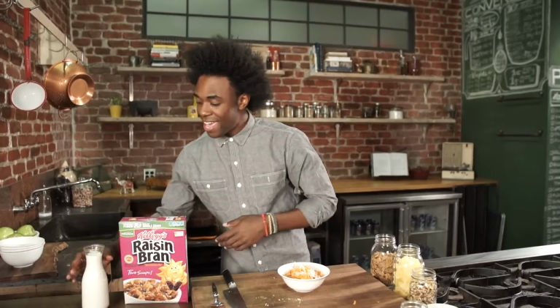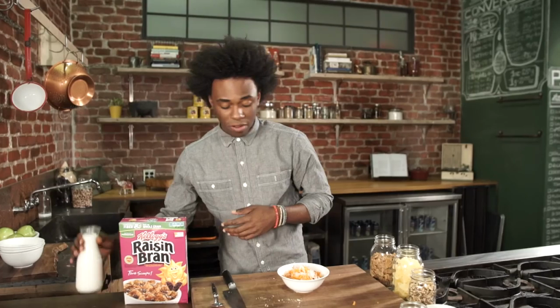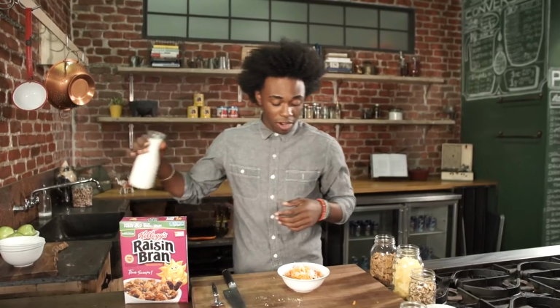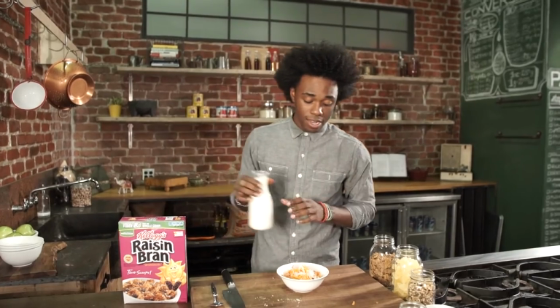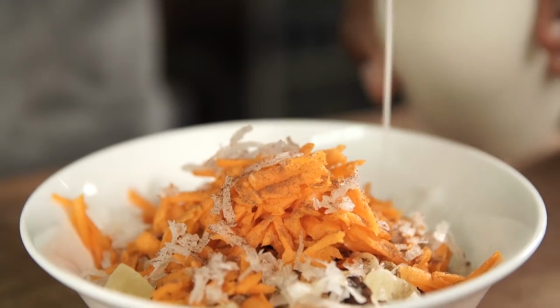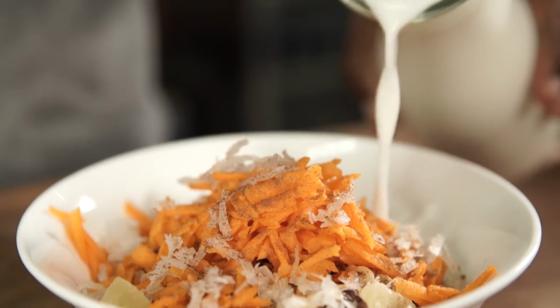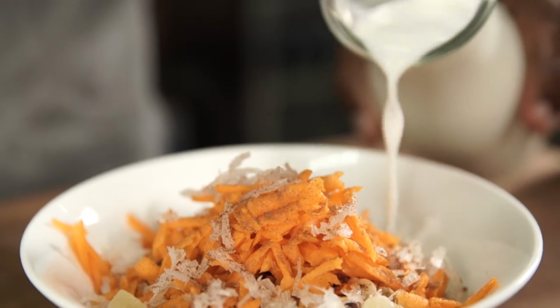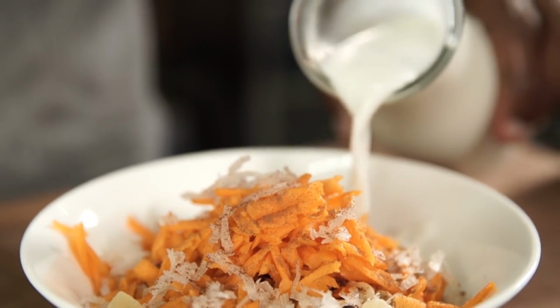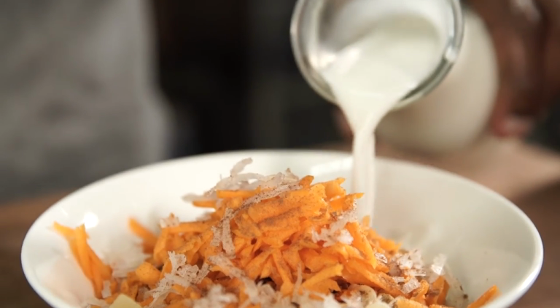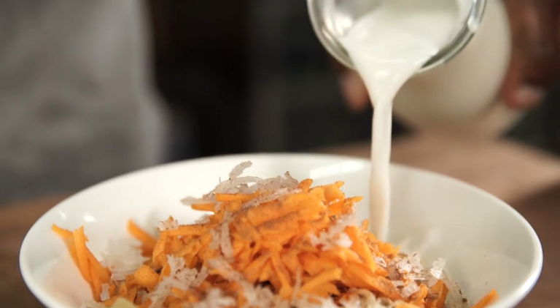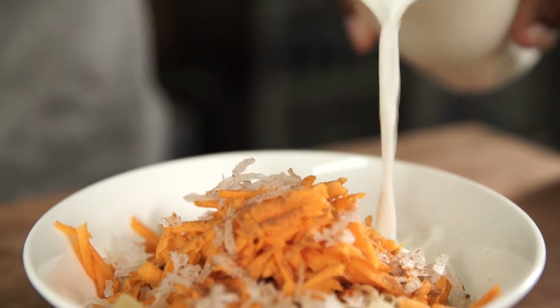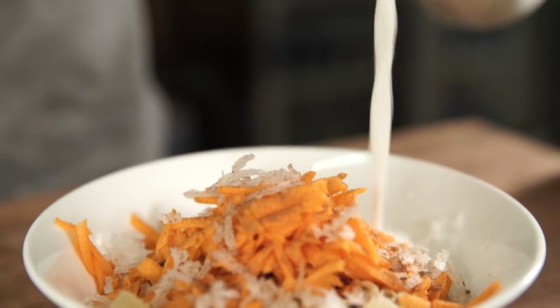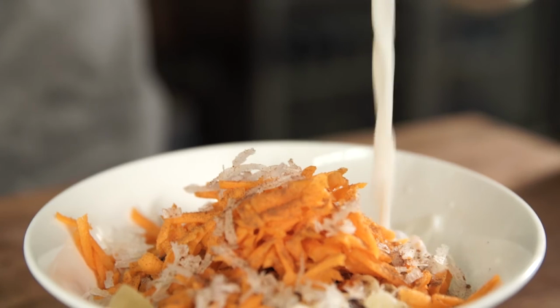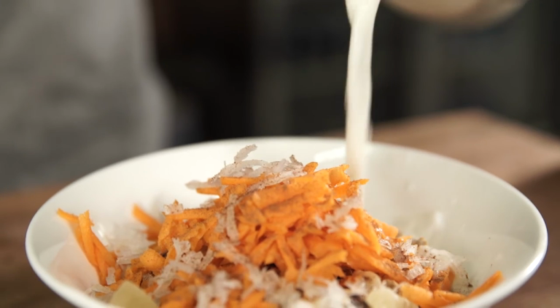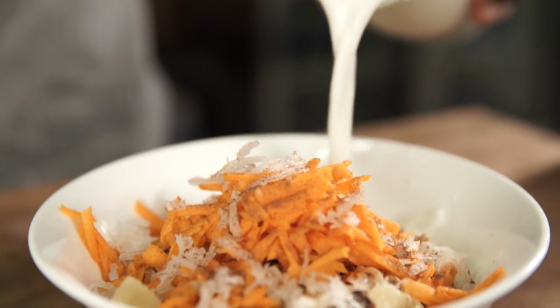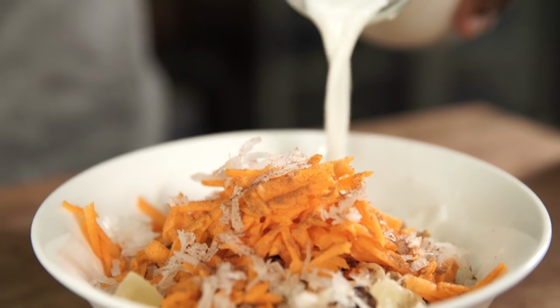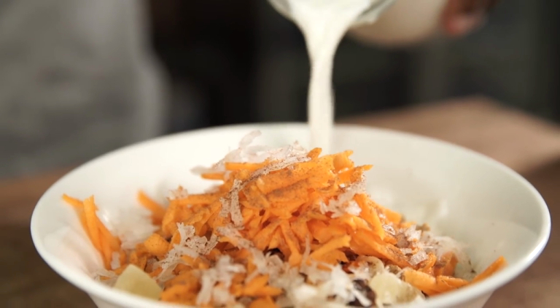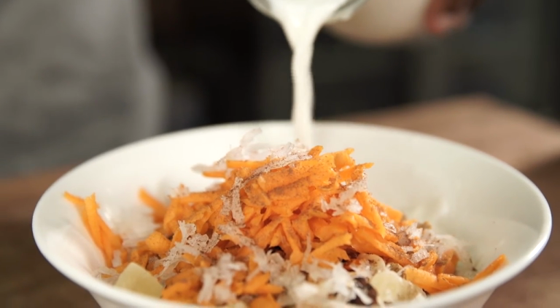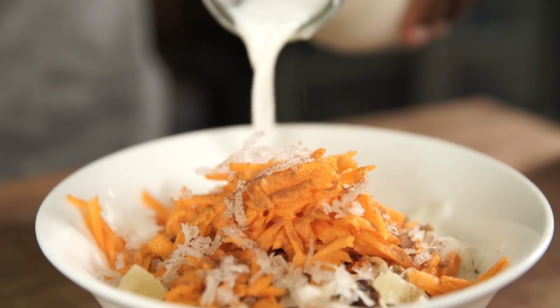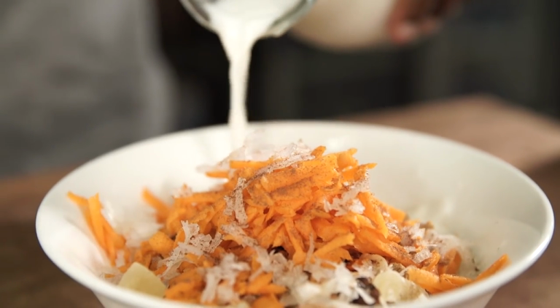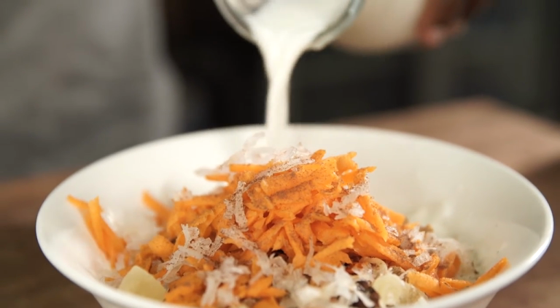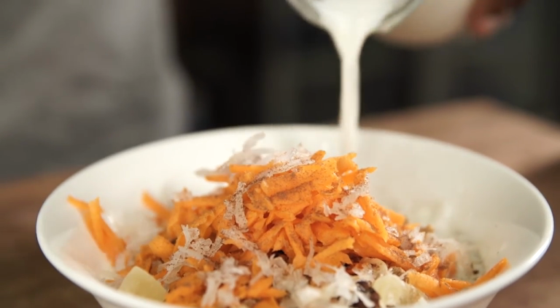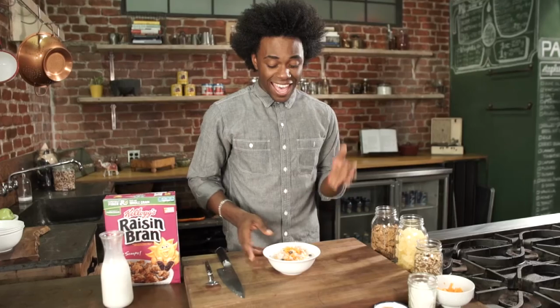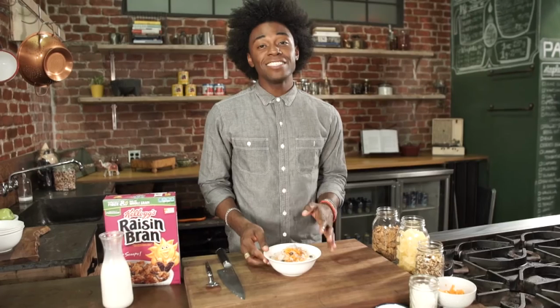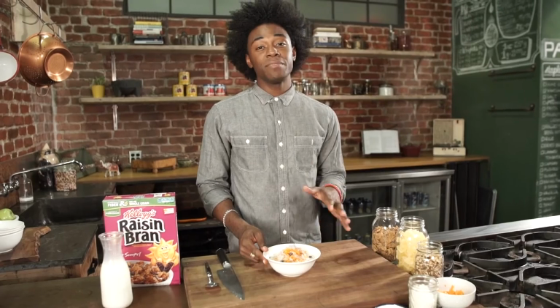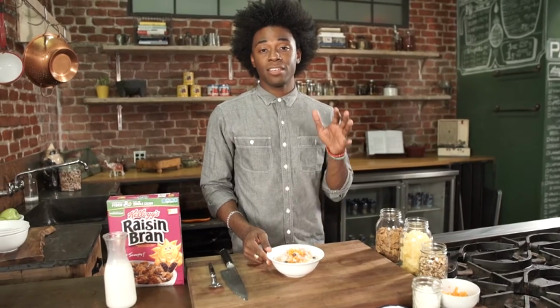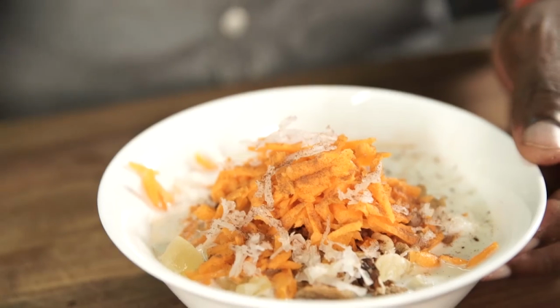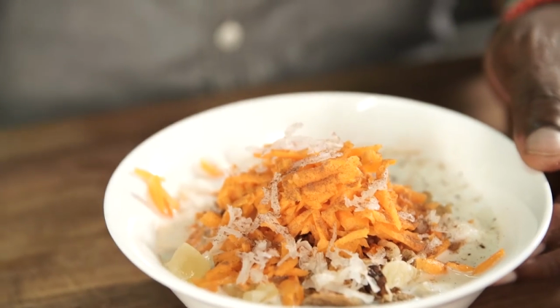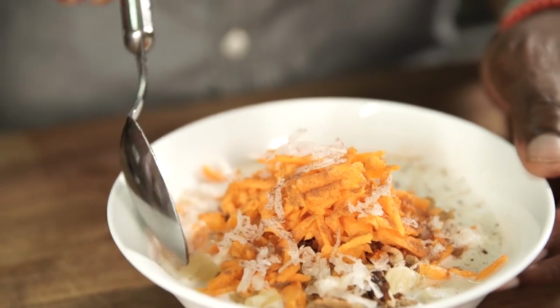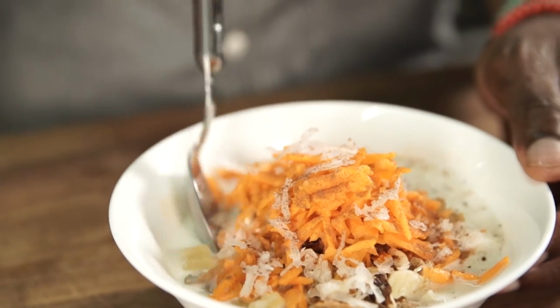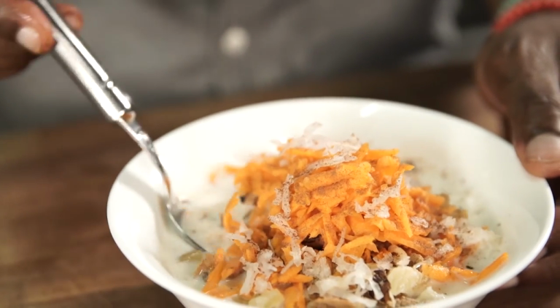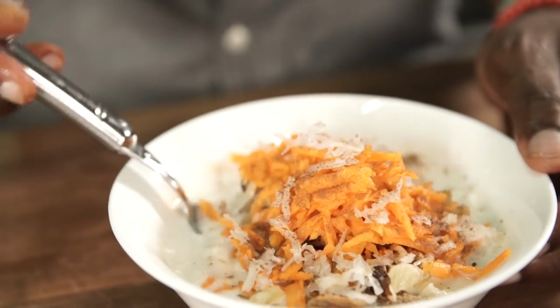Just a pinch of cinnamon all the way on top and all around the bowl. And we're going to pour in our milk — maybe about three quarters of a cup of whole milk. If you didn't have whole milk, you could use skim milk or any kind of milk that you like. And that is our Raisin Bran Carrot Cake Breakfast Bowl. It looks super delicious.